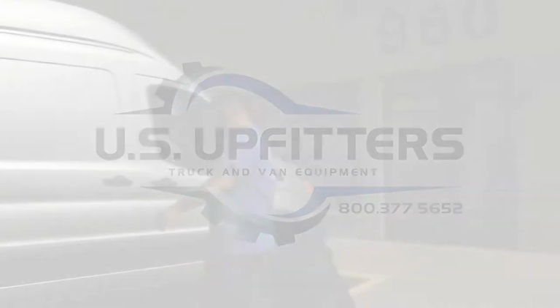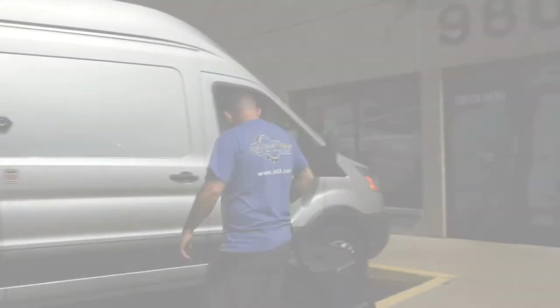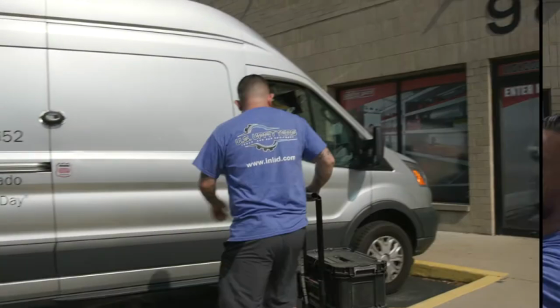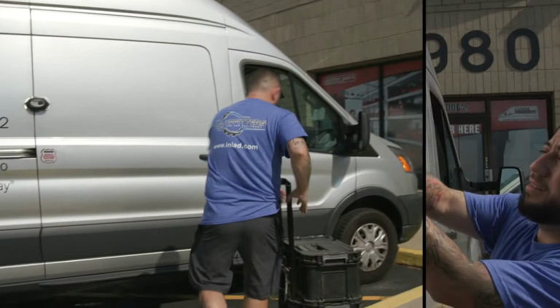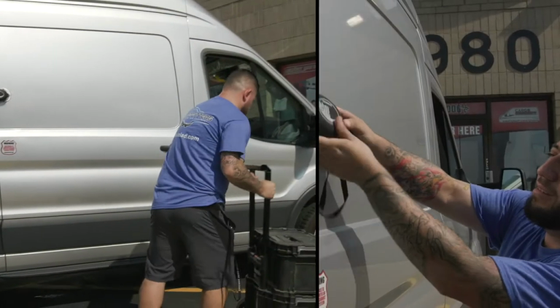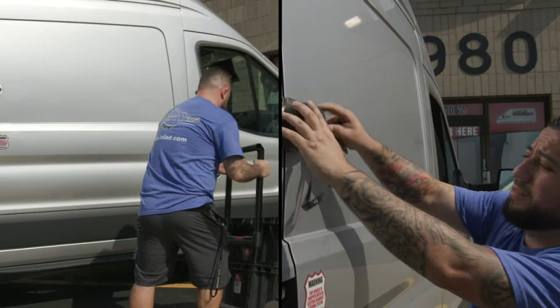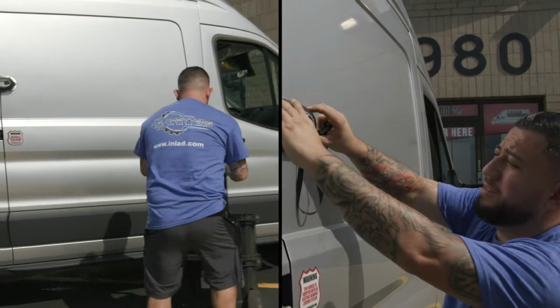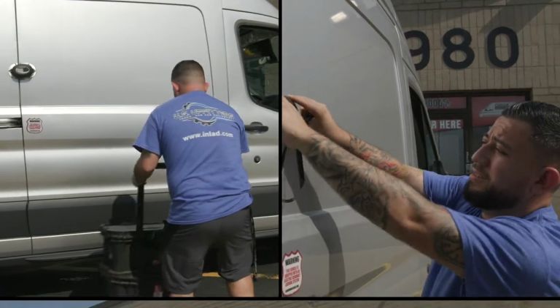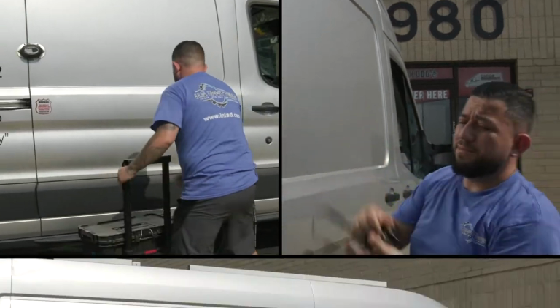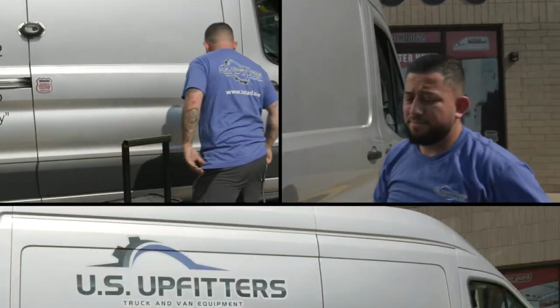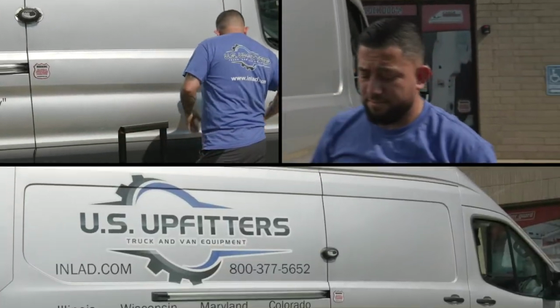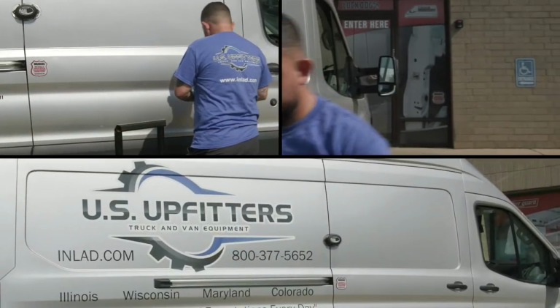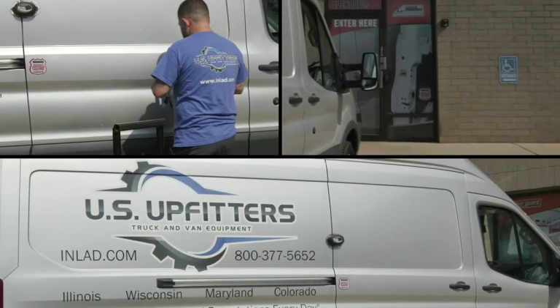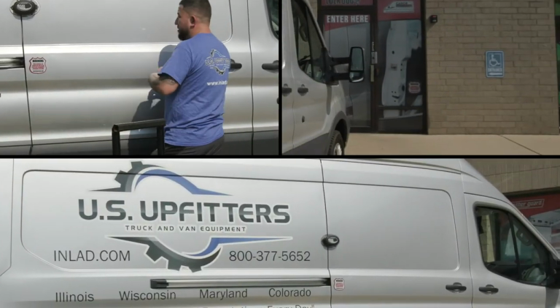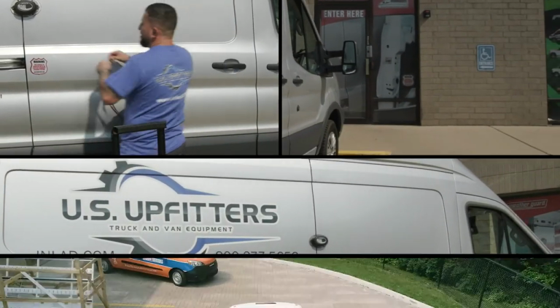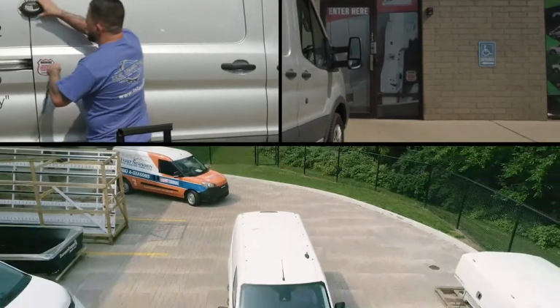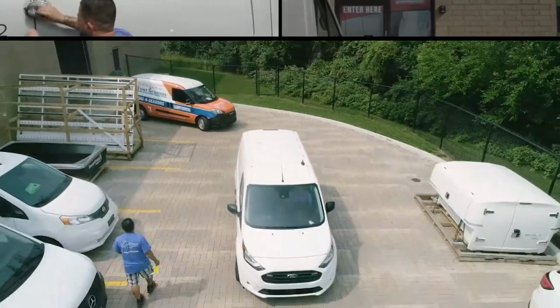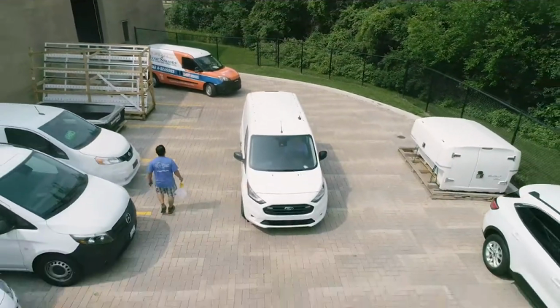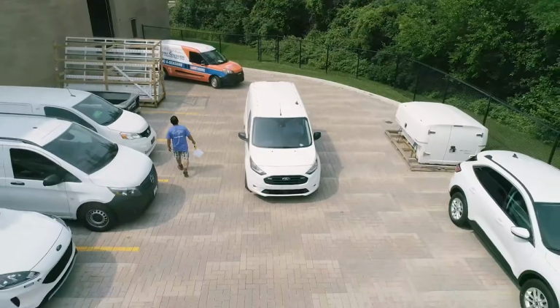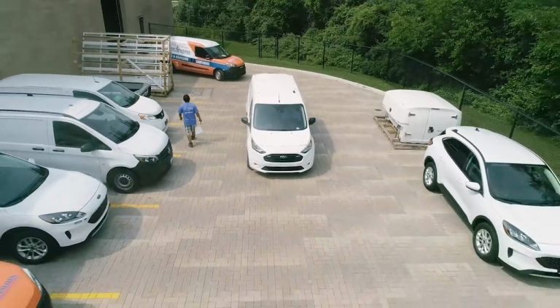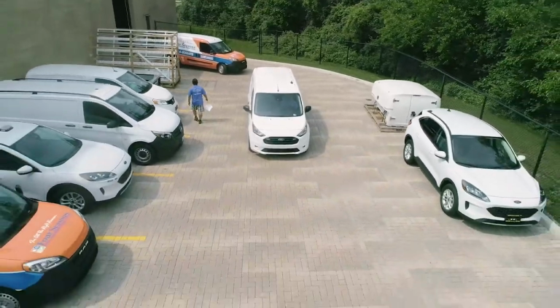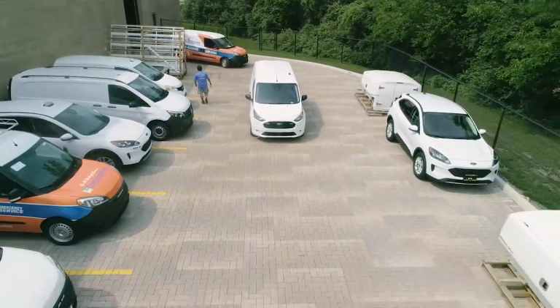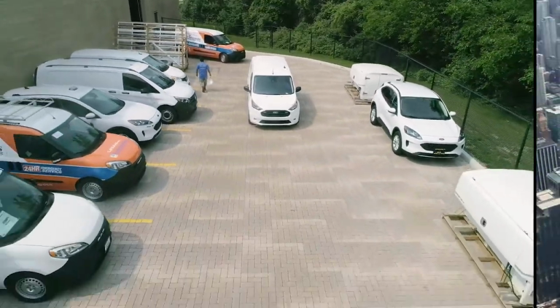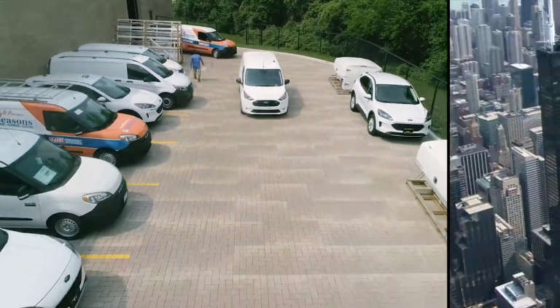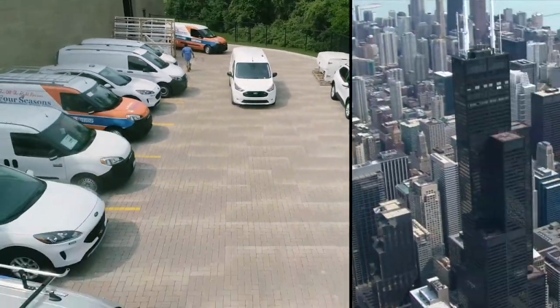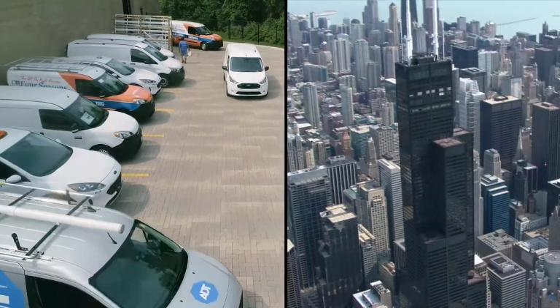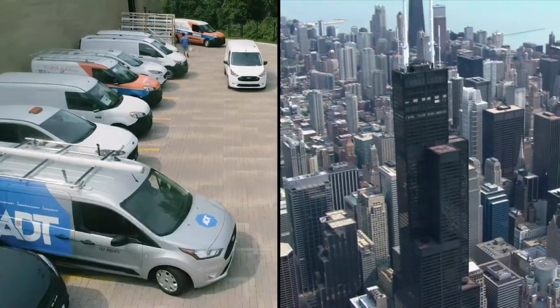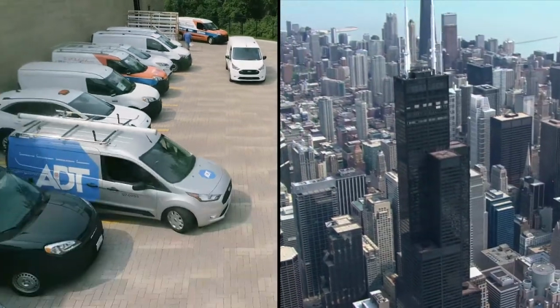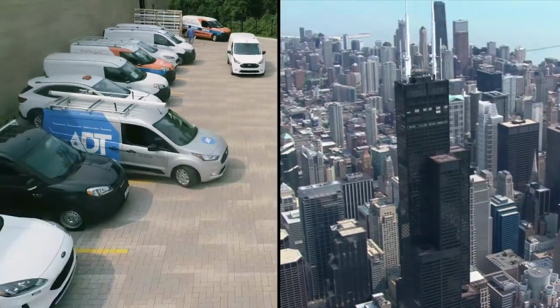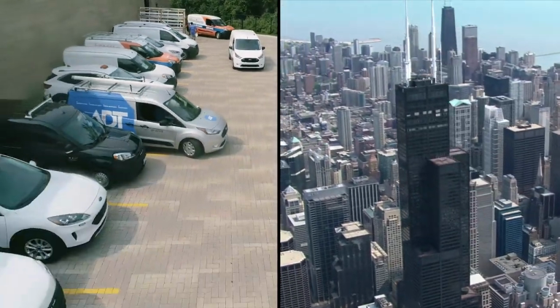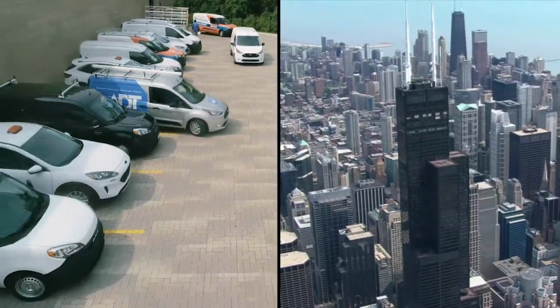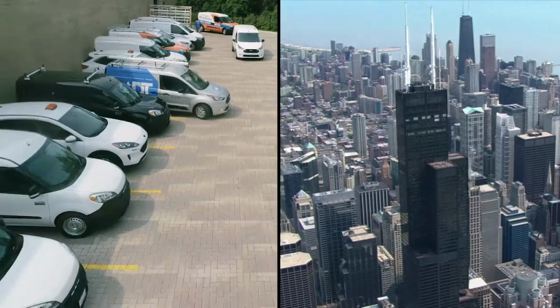You have a job to do, and for nearly 50 years we've been right there with you. What started as a small family-owned business in 1975, serving contractors that built the Sears Tower, has evolved into a premier commercial truck and van equipment upfitter.